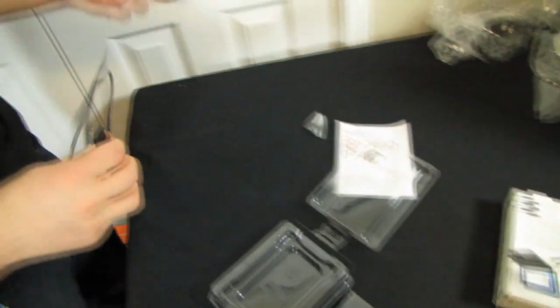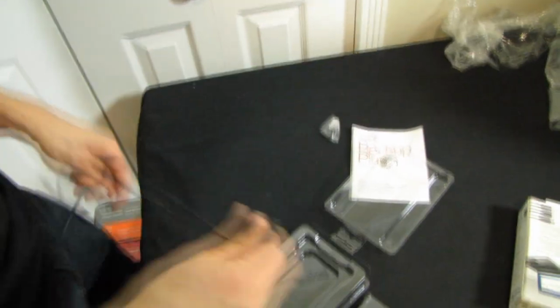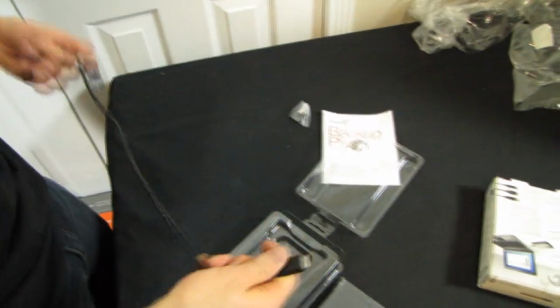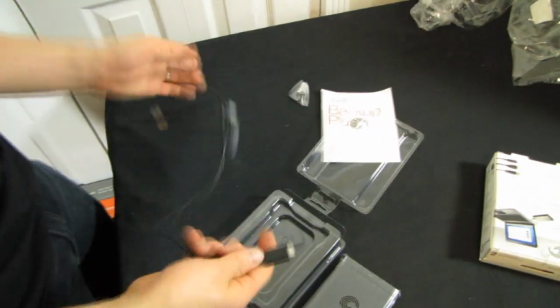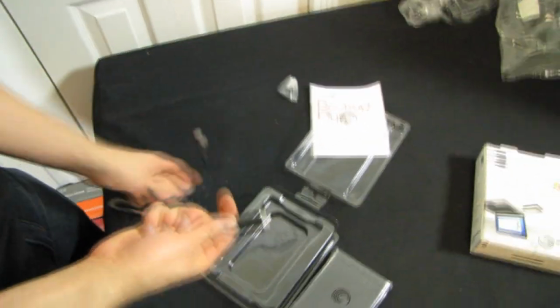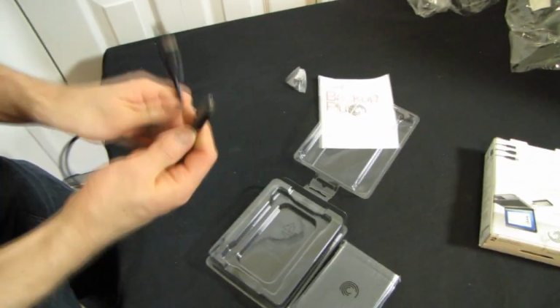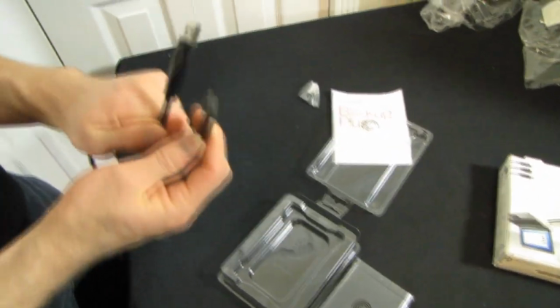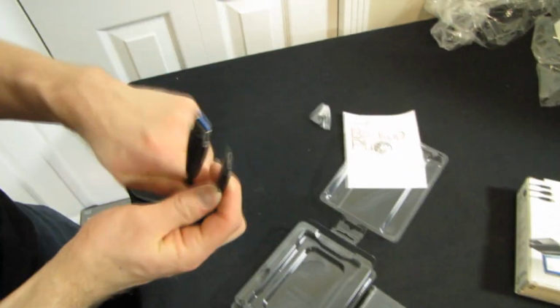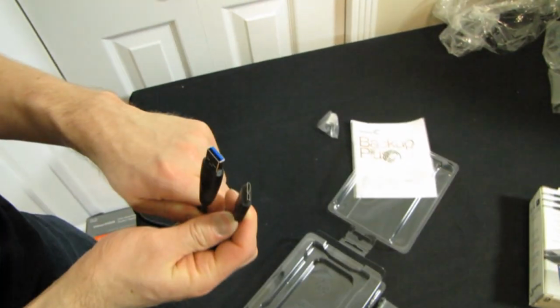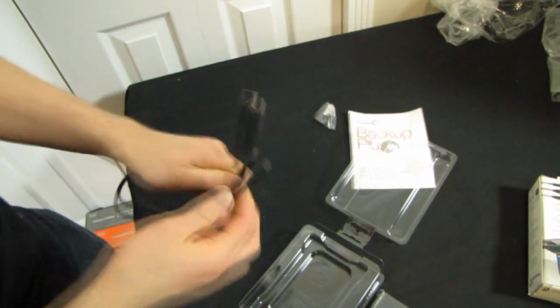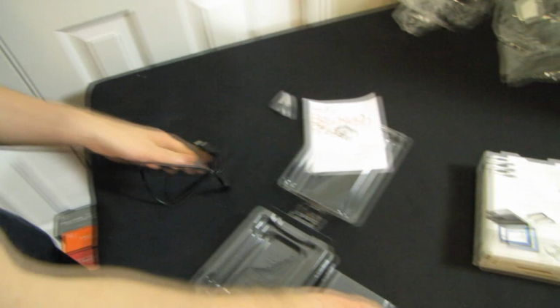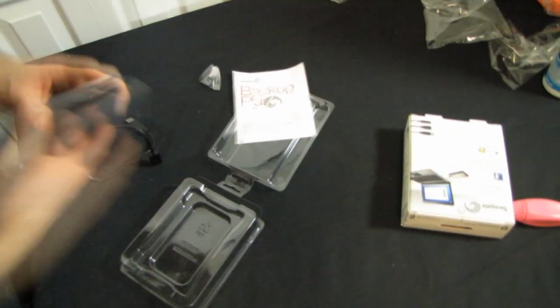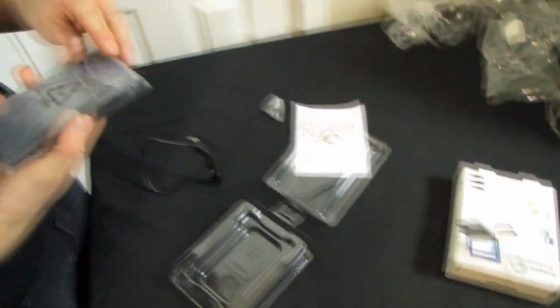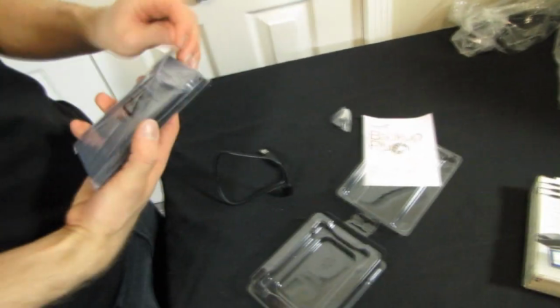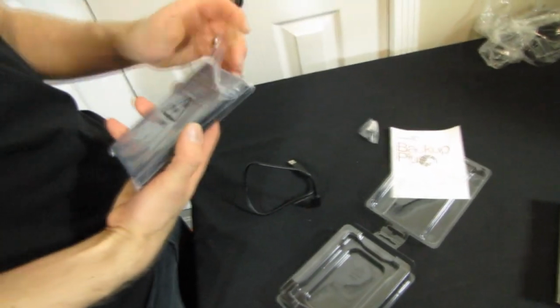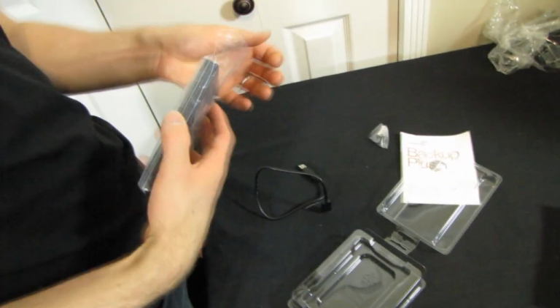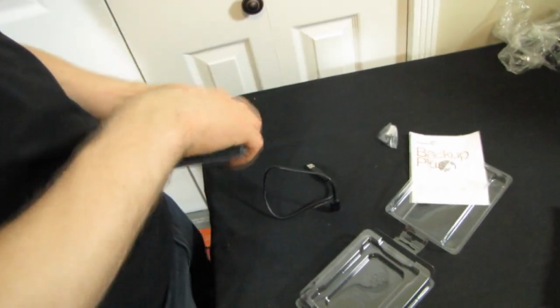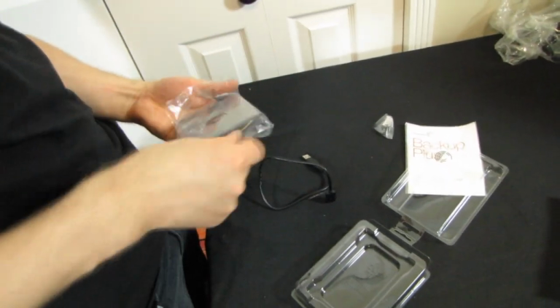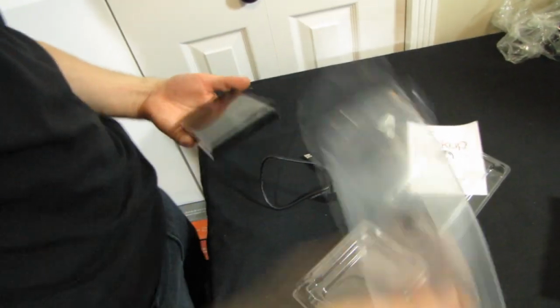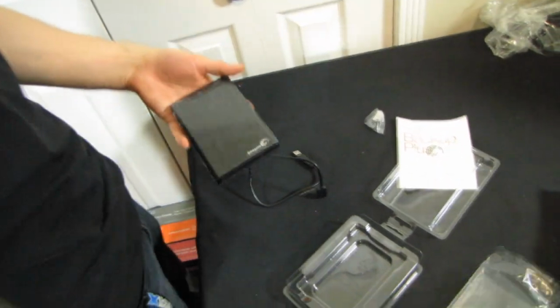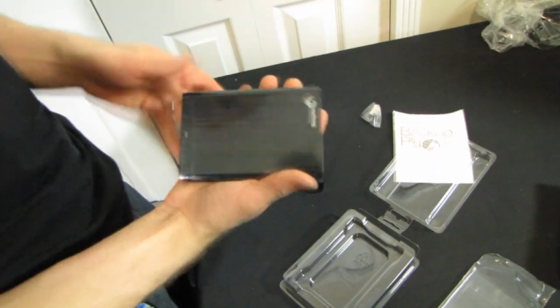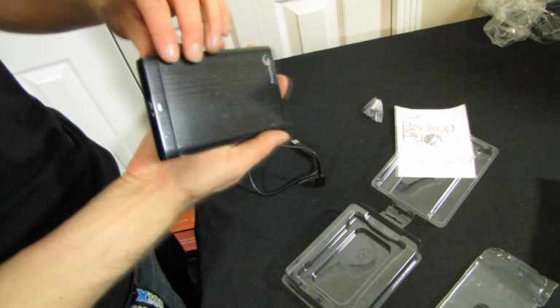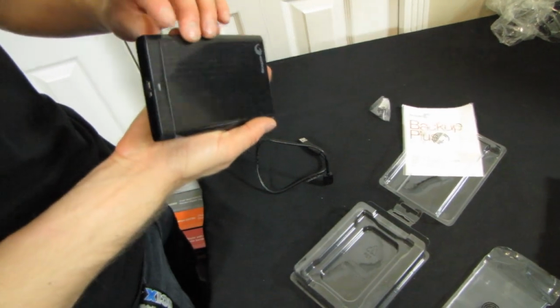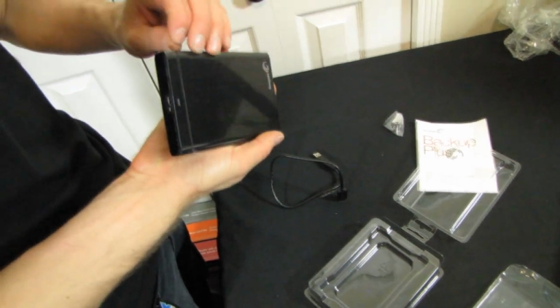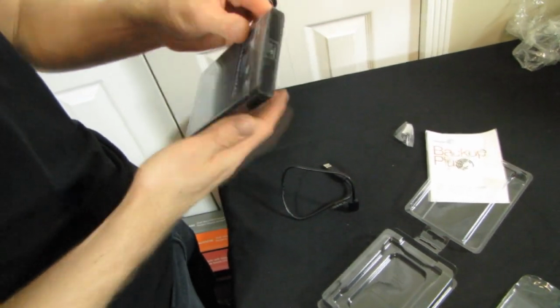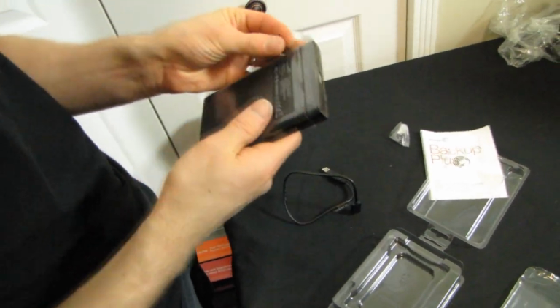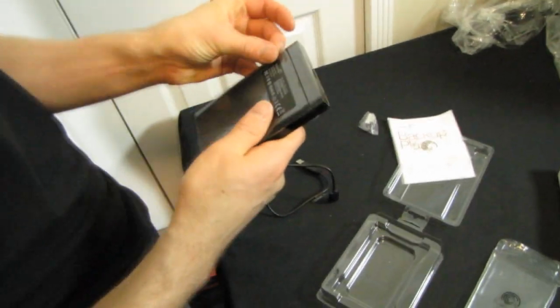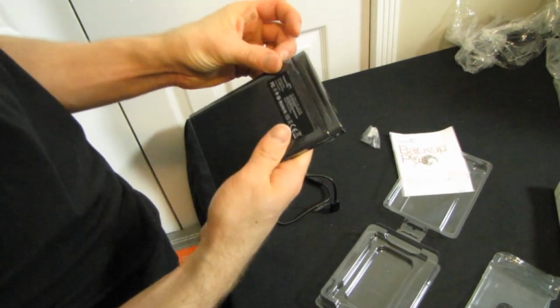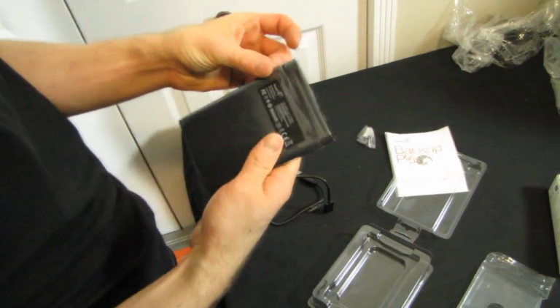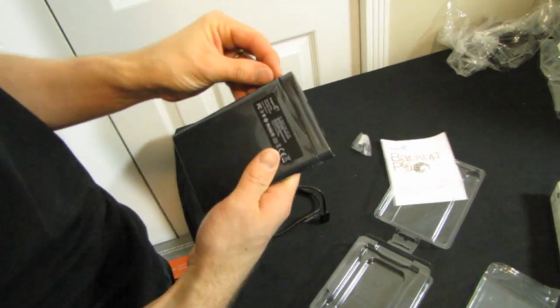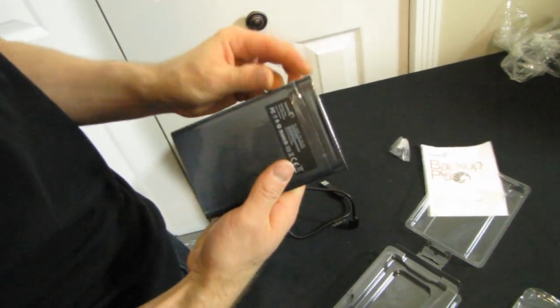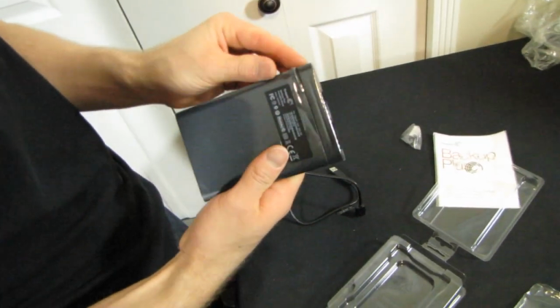What do we got in terms of cables included? We have a USB 3 cable — excellent. And we have the external drive itself. This is a 500 gigabyte drive; however, it is available in a variety of capacities.